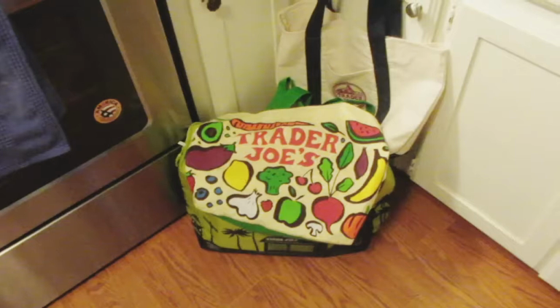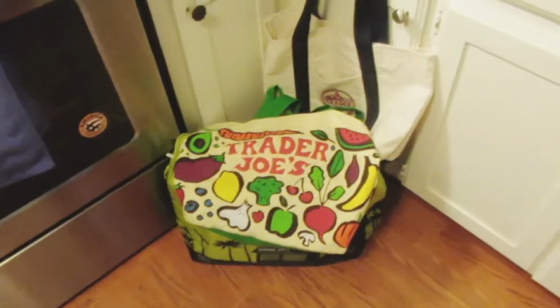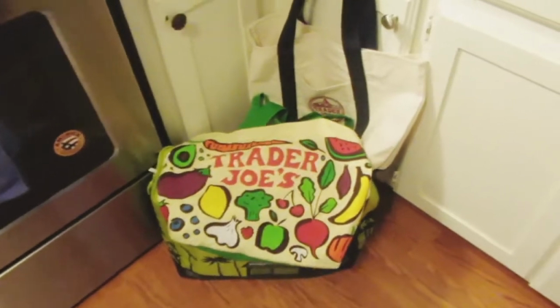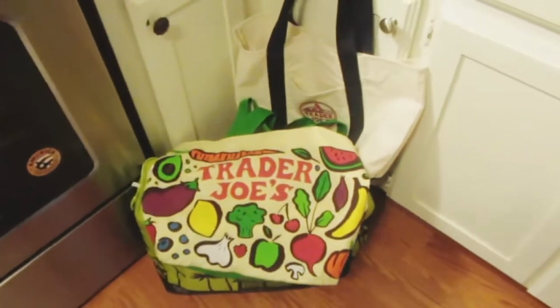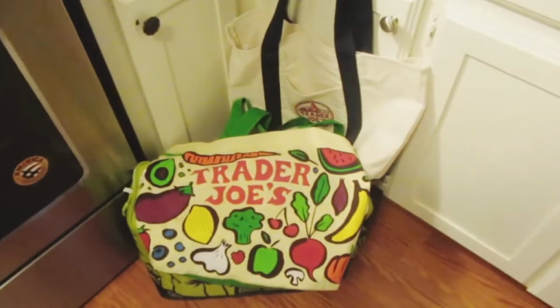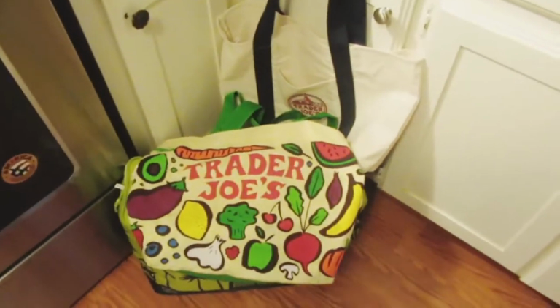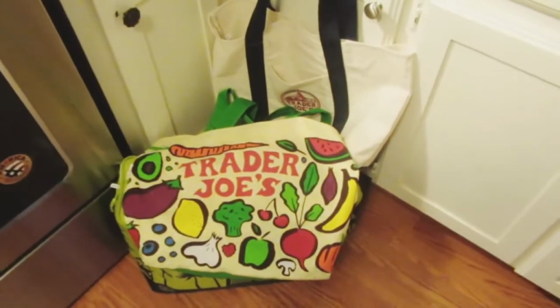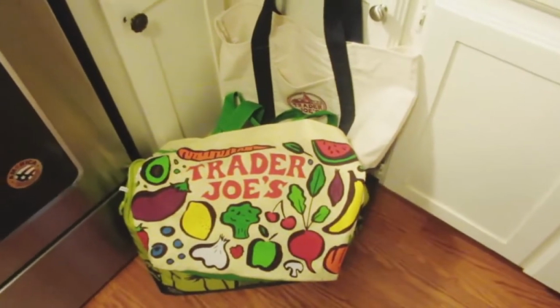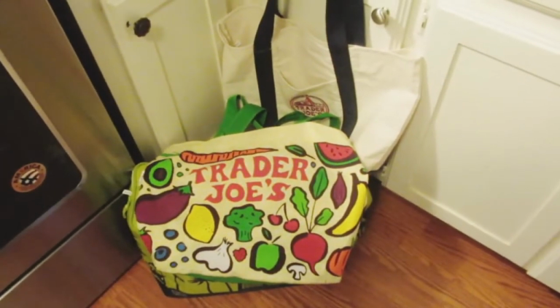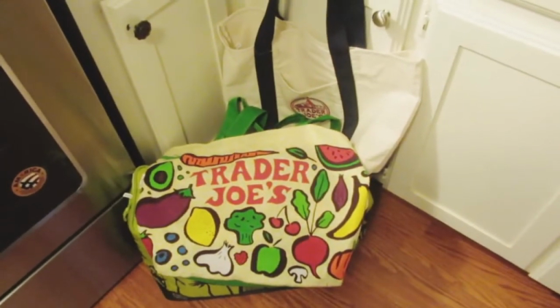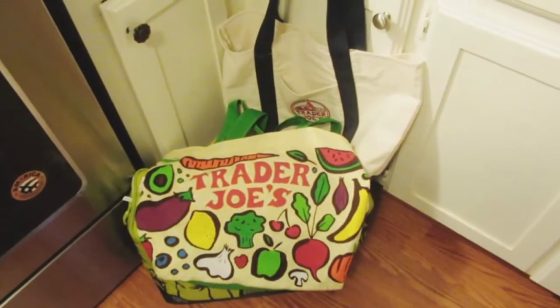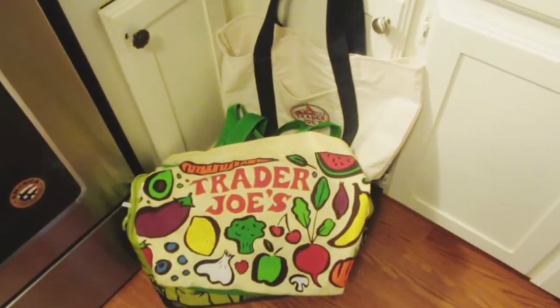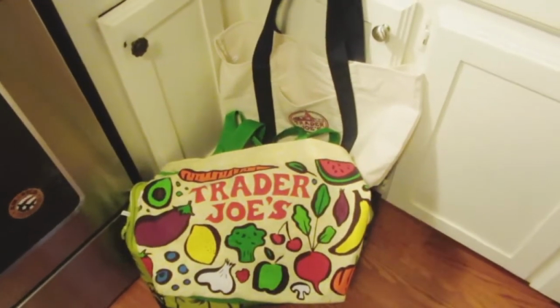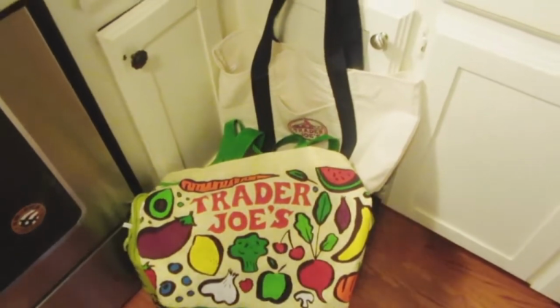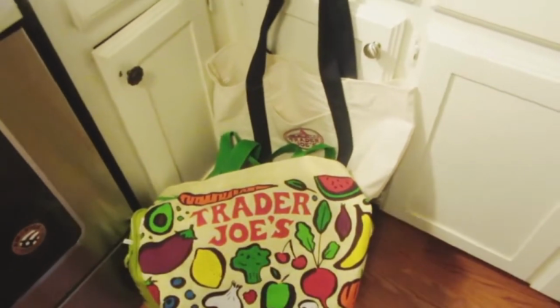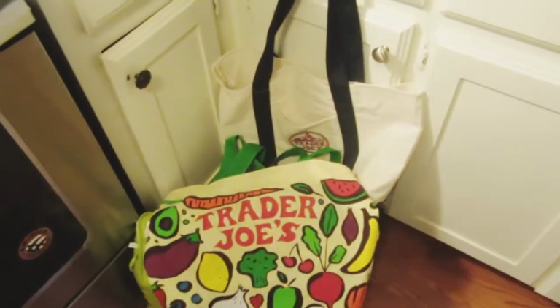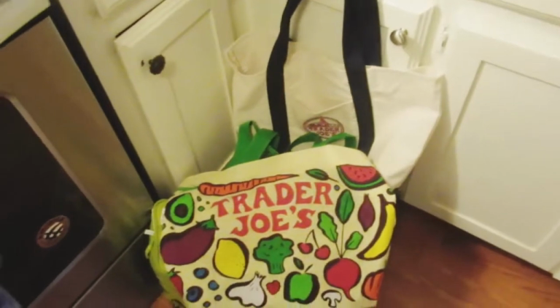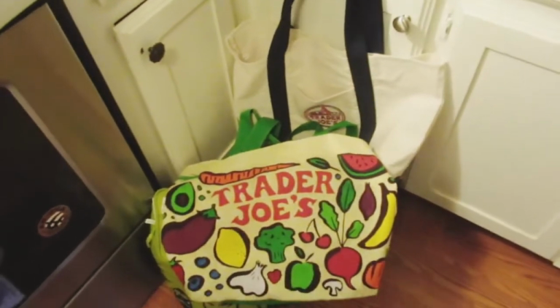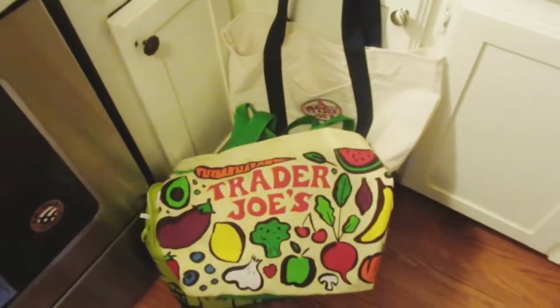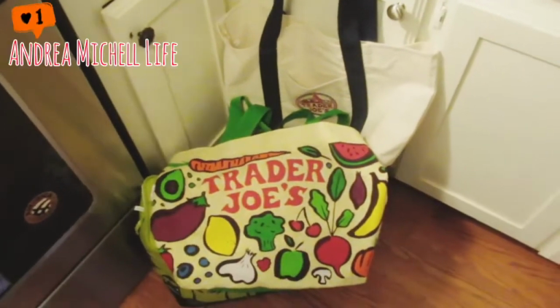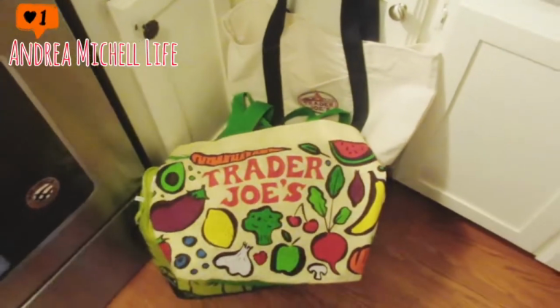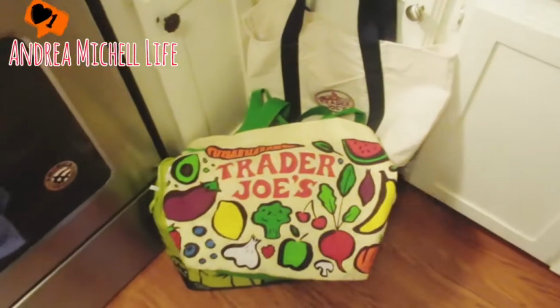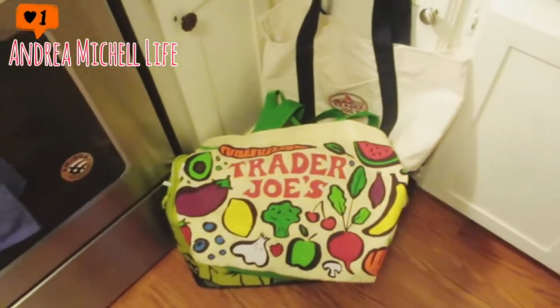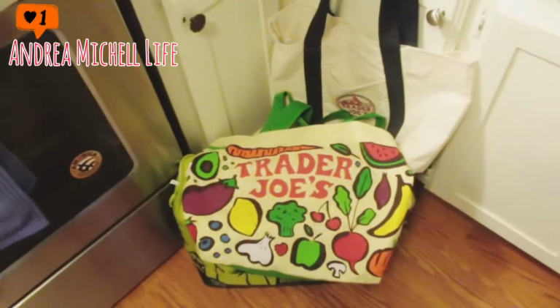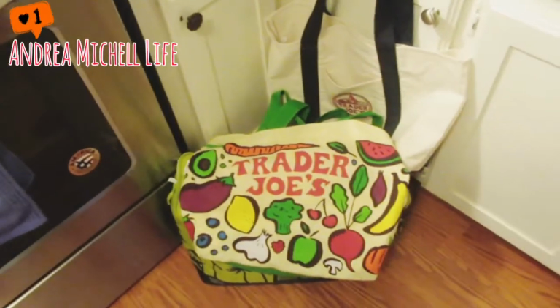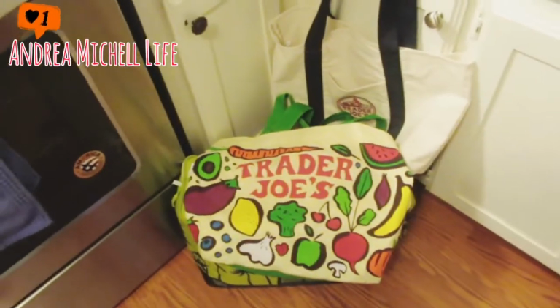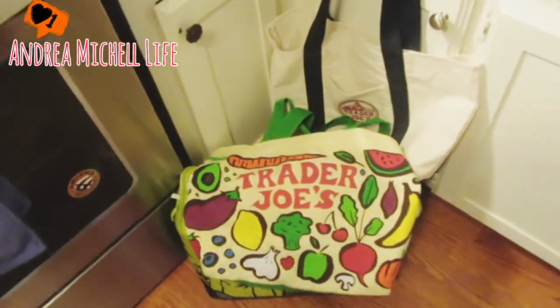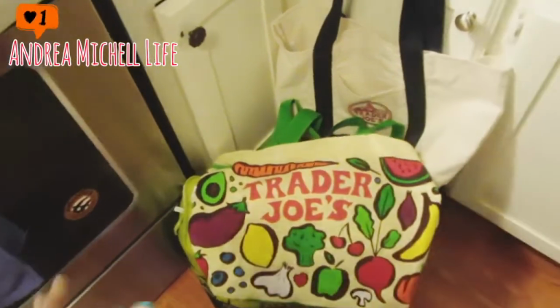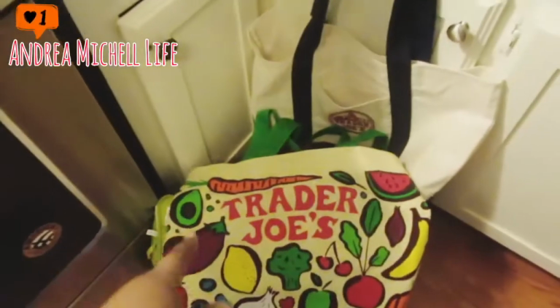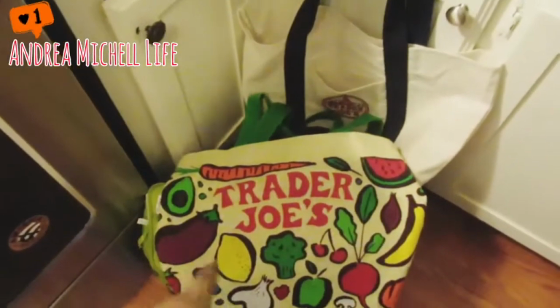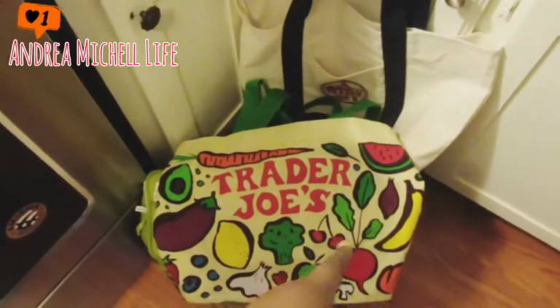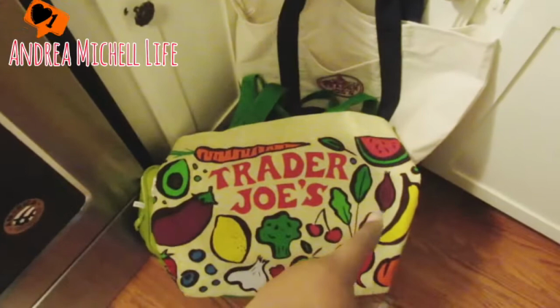Hi you guys and welcome back to the channel. Today I wanted to show you what I got from Trader Joe's, but first before I show you everything, look at this motivation right here.